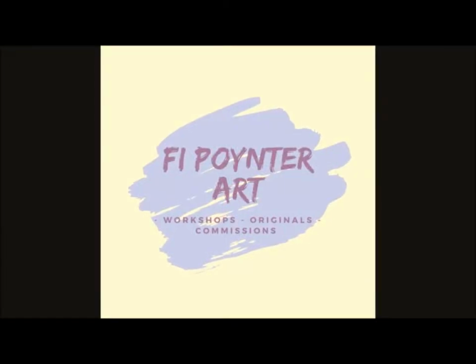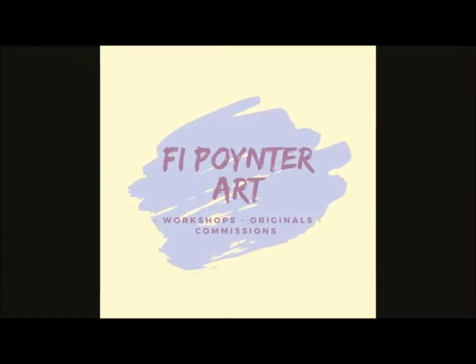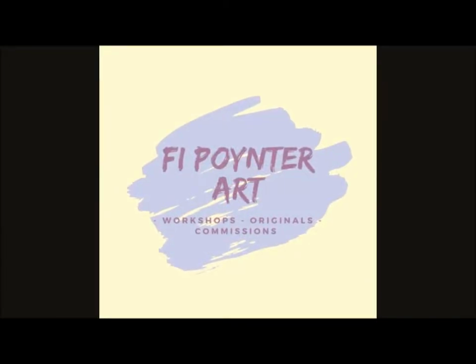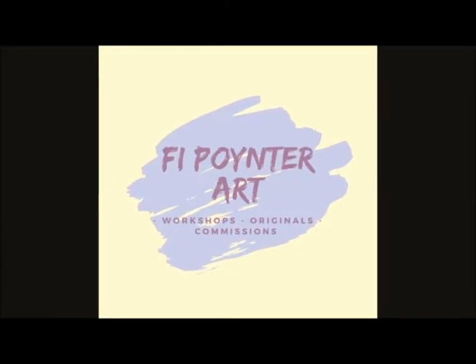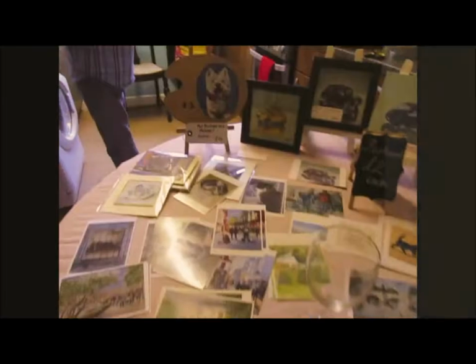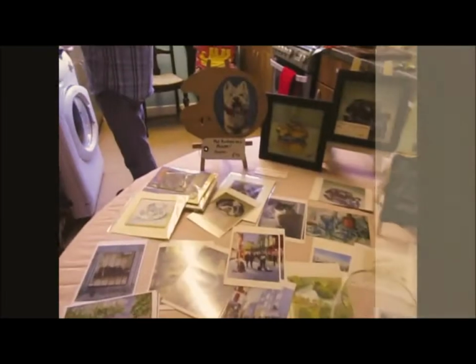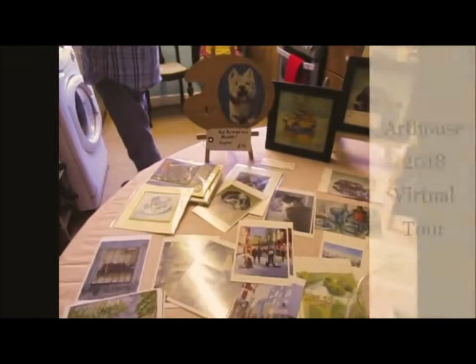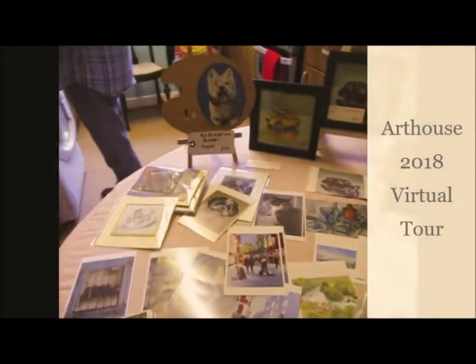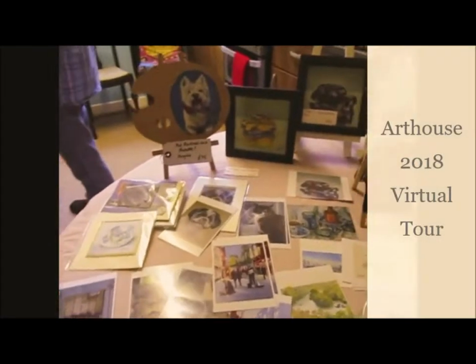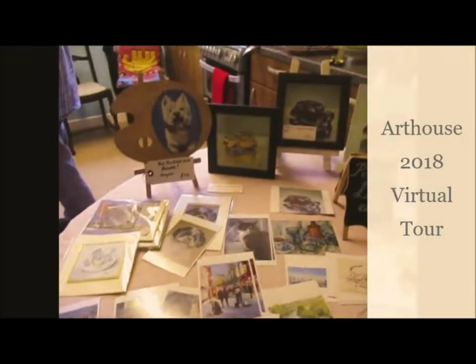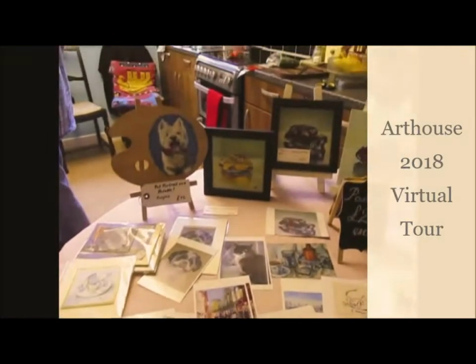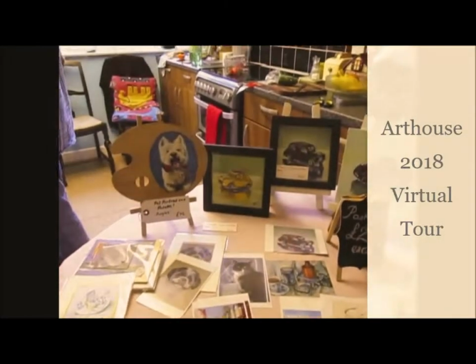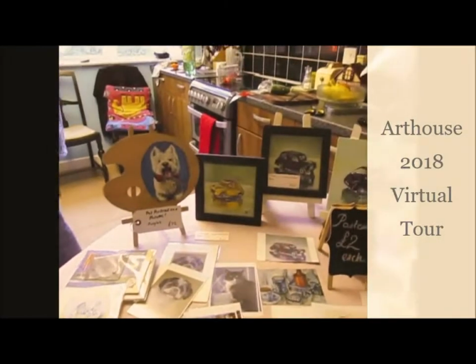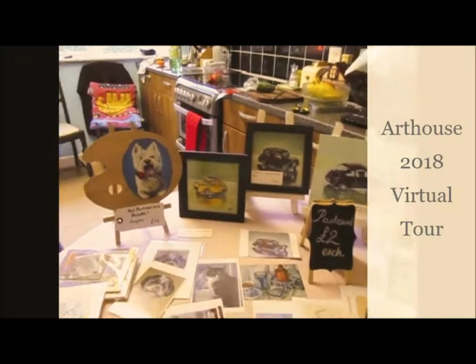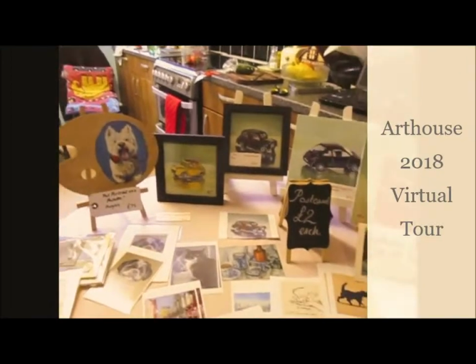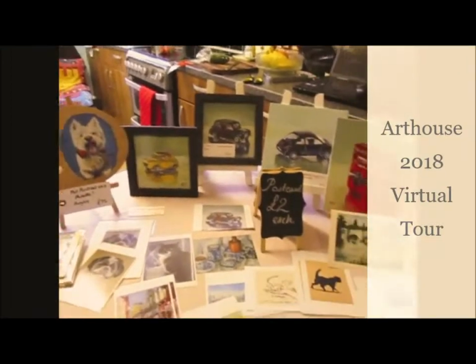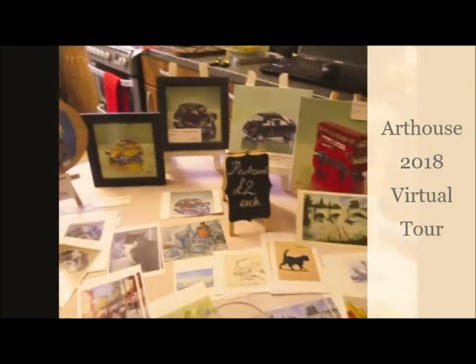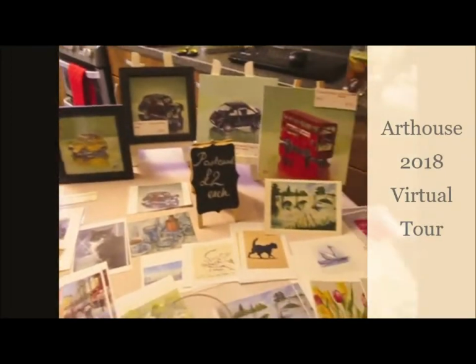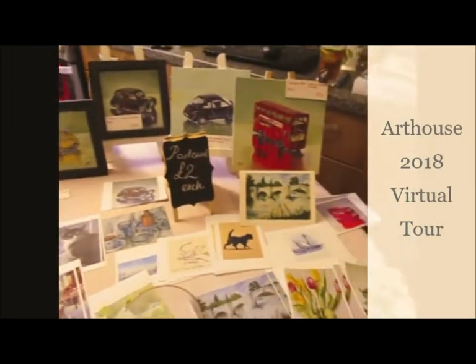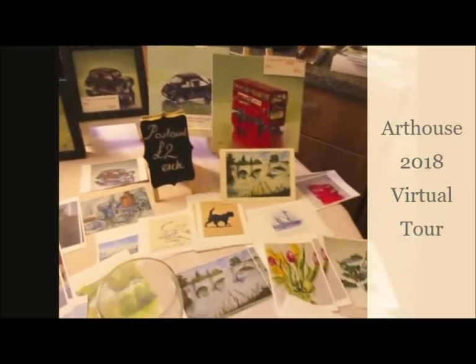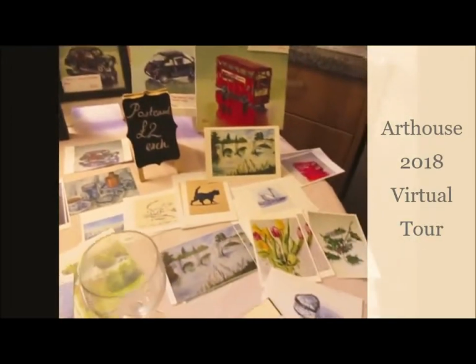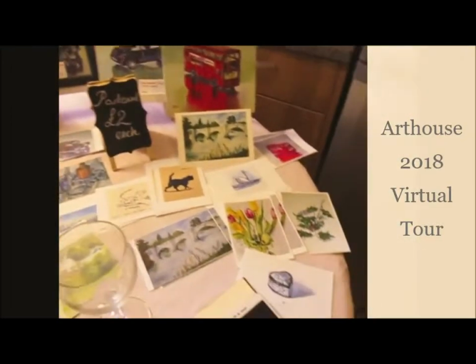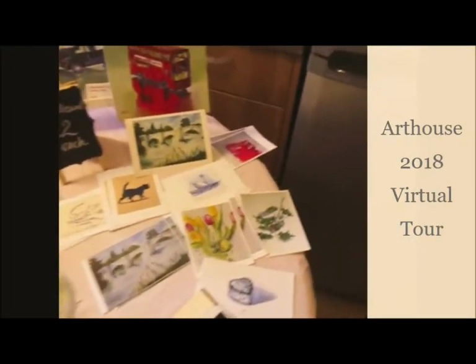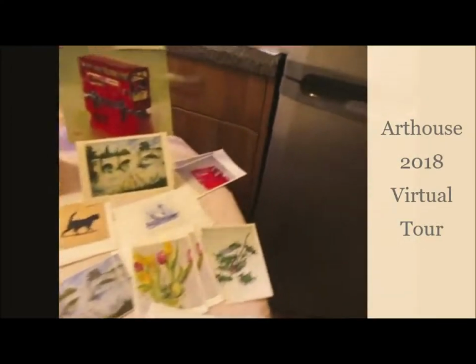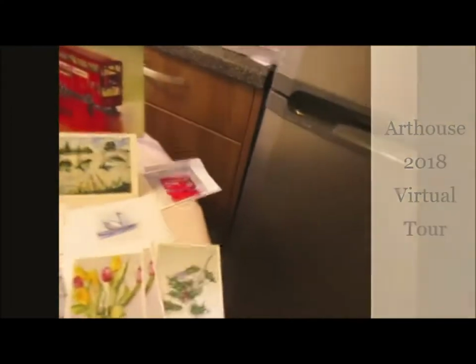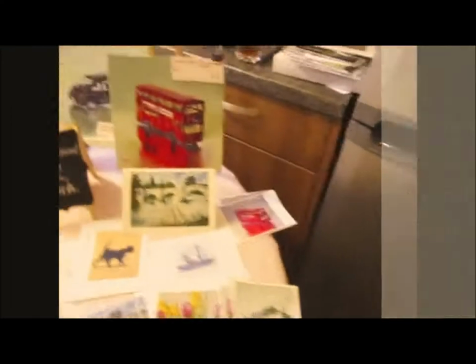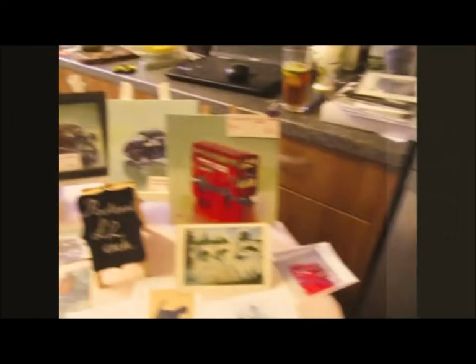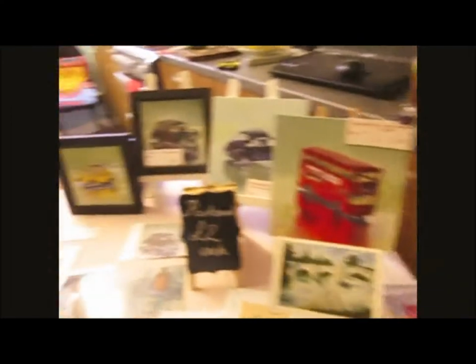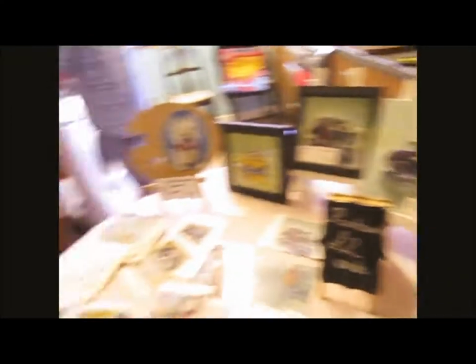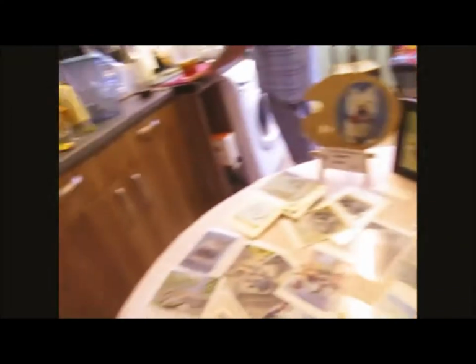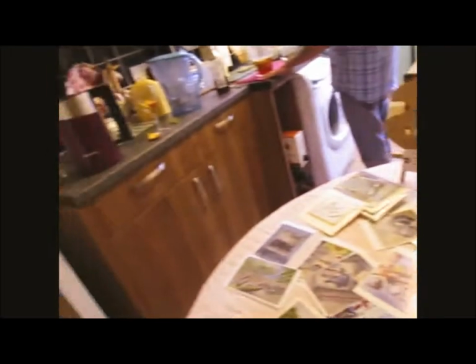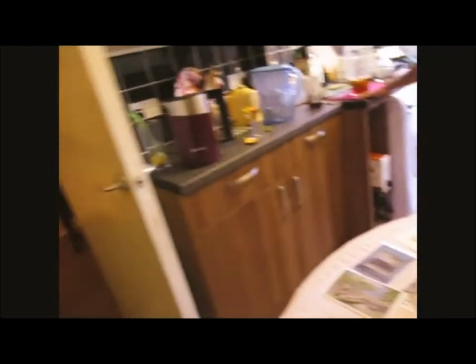Welcome to Fee Poynter Arts Art House 2018 Virtual Tour. Those were some of my postcards.